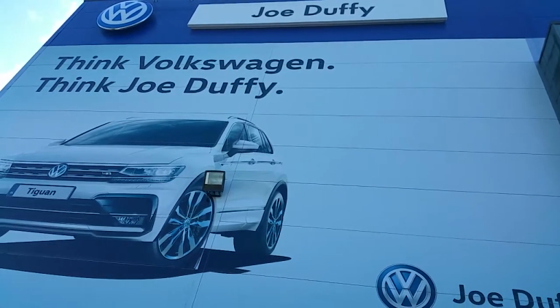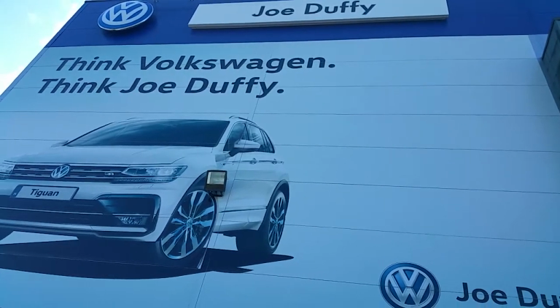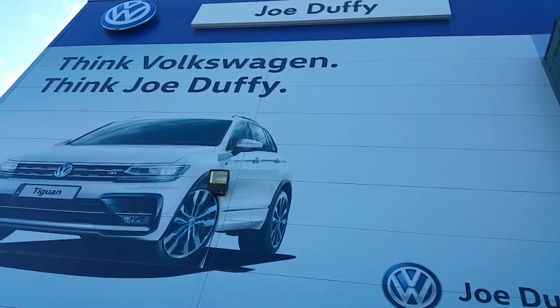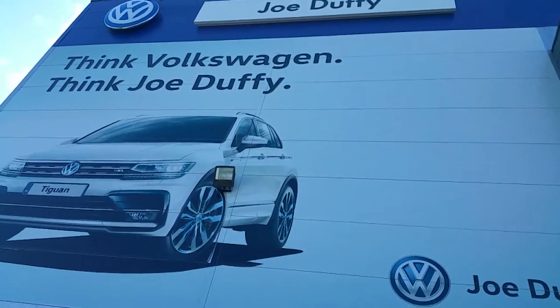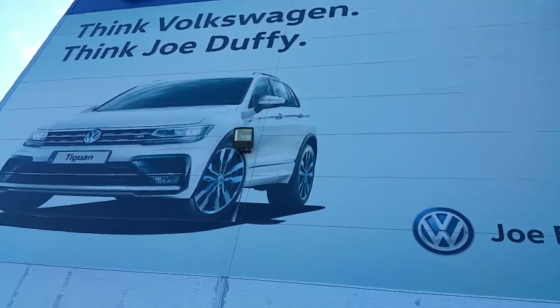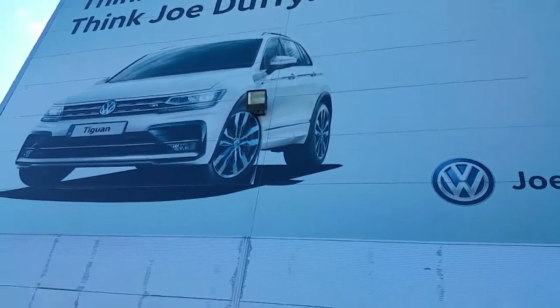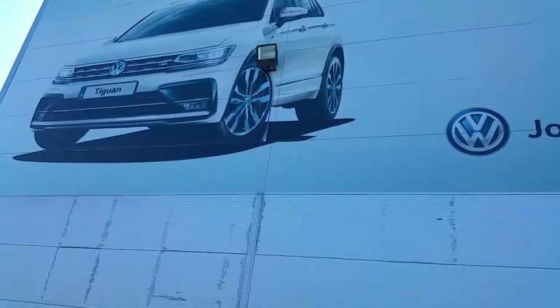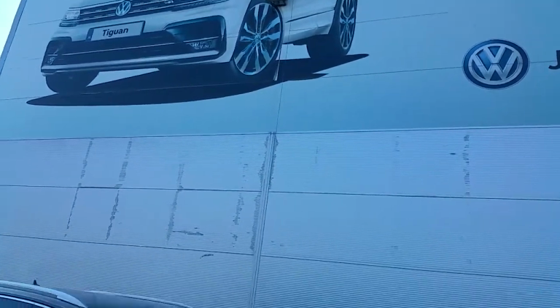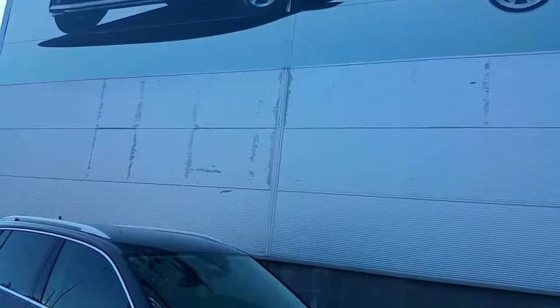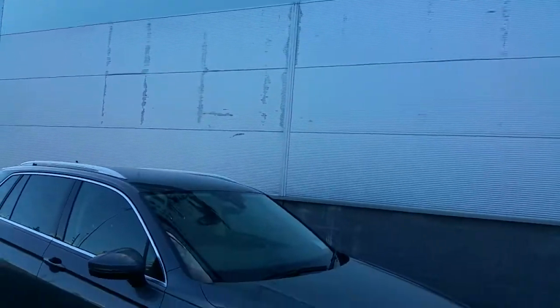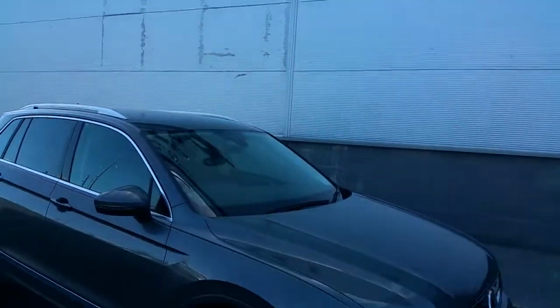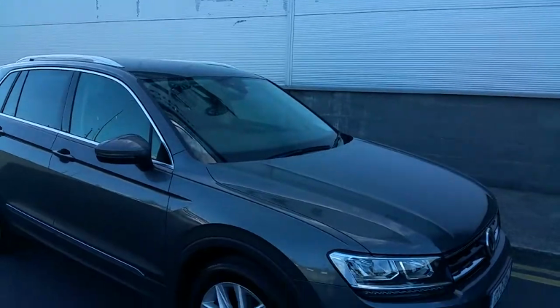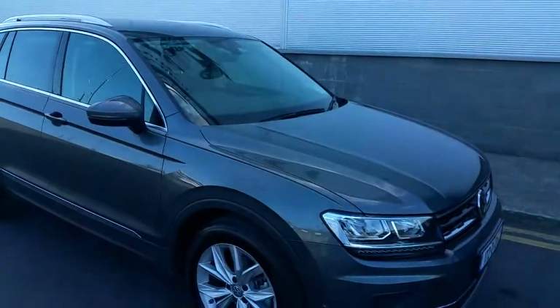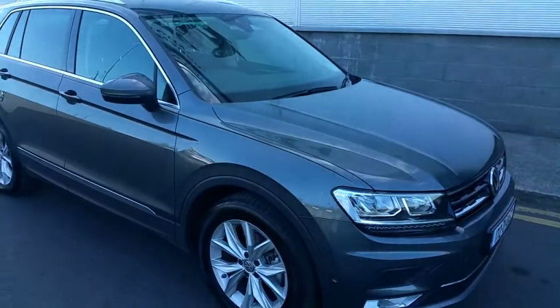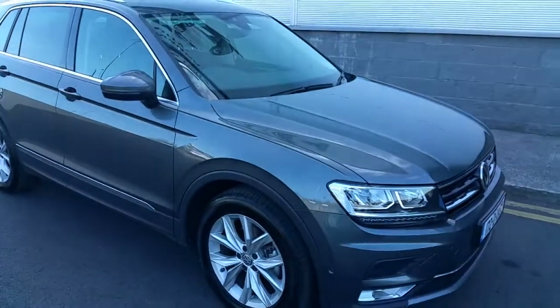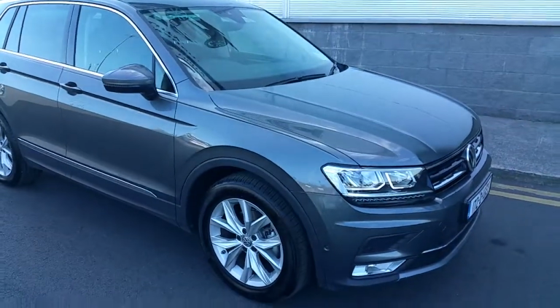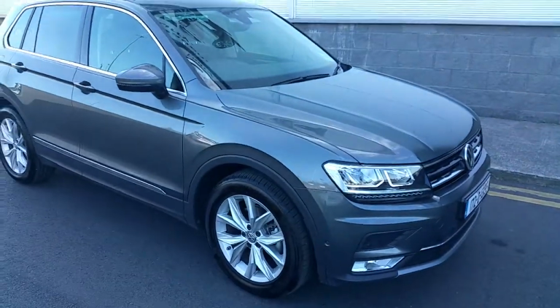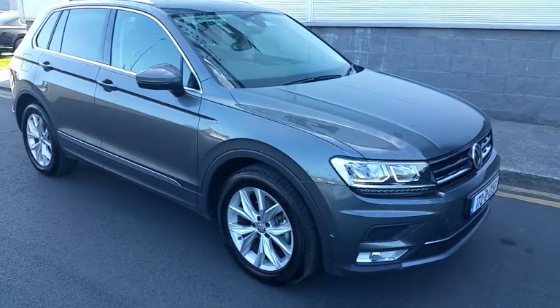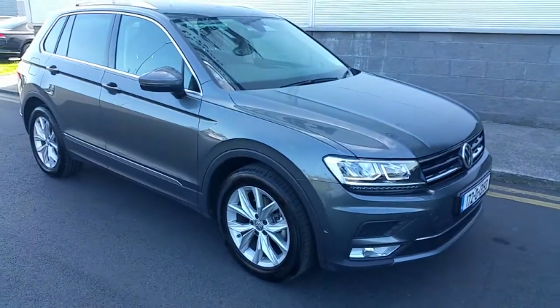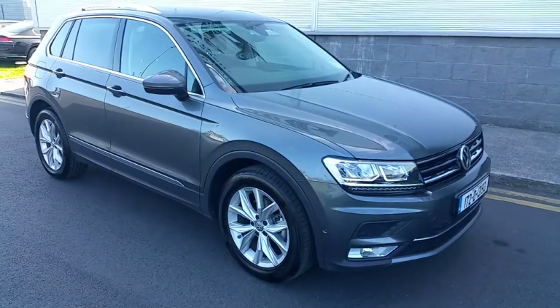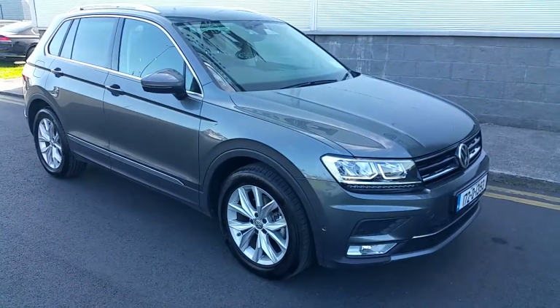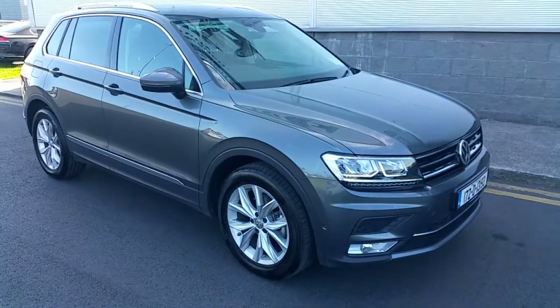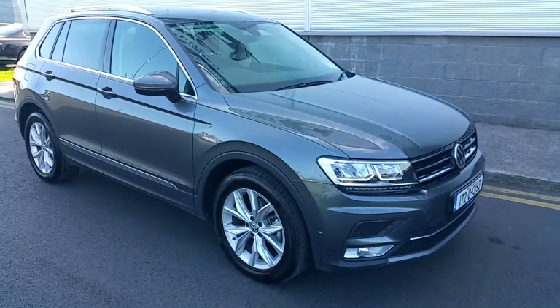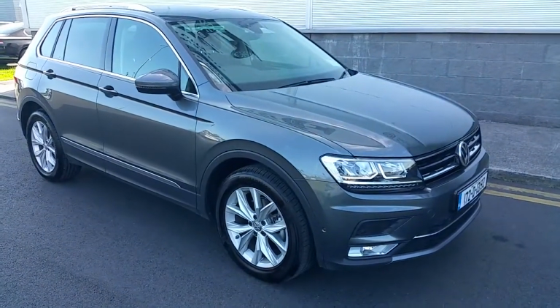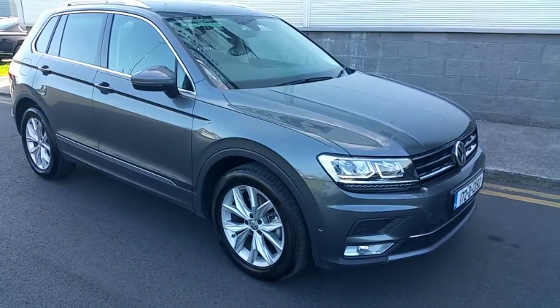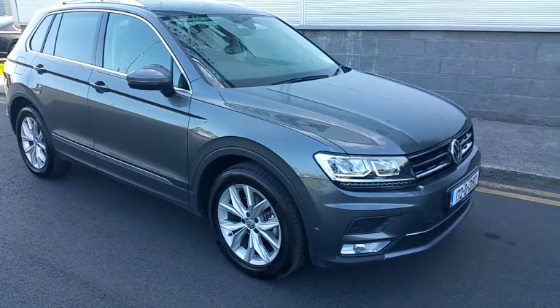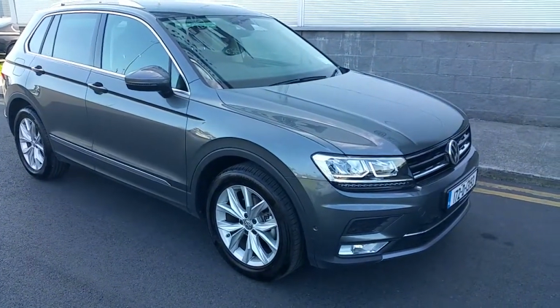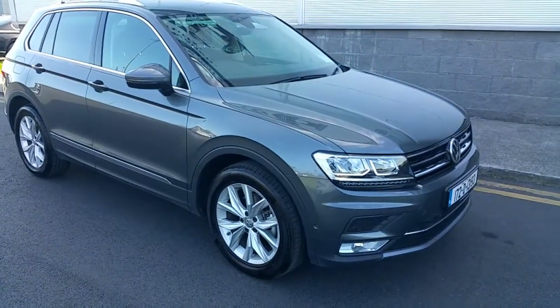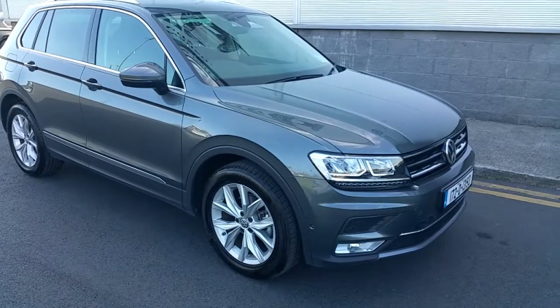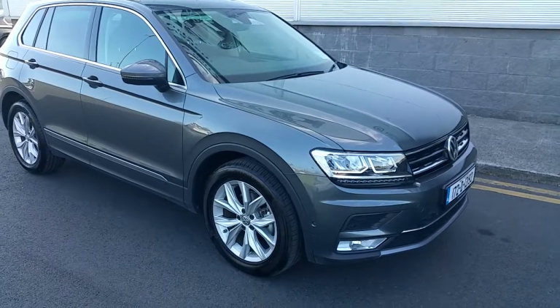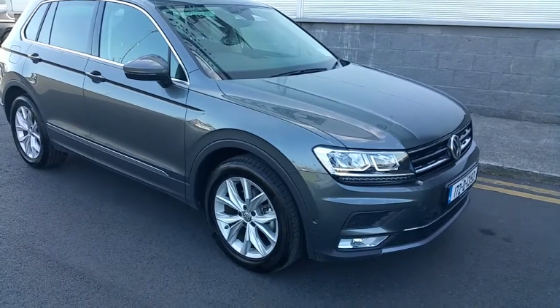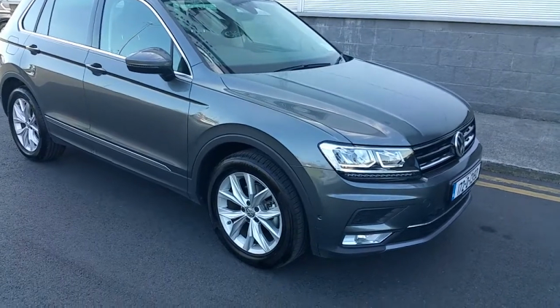Welcome to Joe Duffy Volkswagen. Today we're going to look at our latest member in our demo fleet, the Volkswagen Tiguan Highline 2.0L TDI.